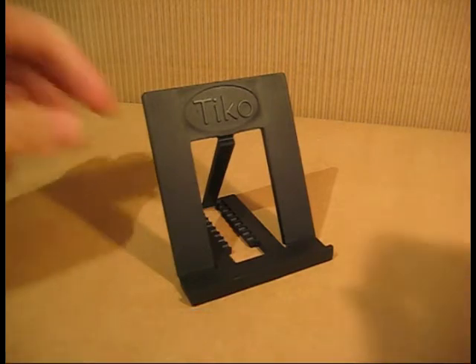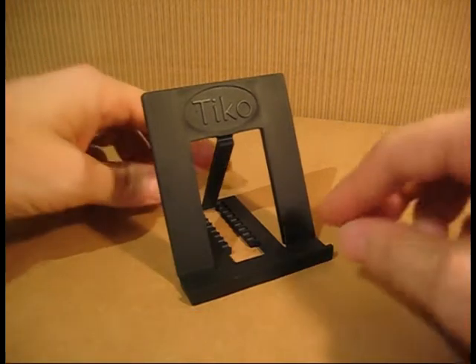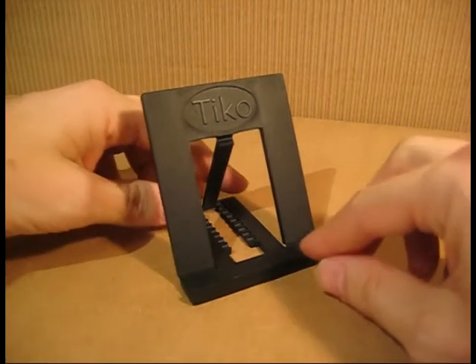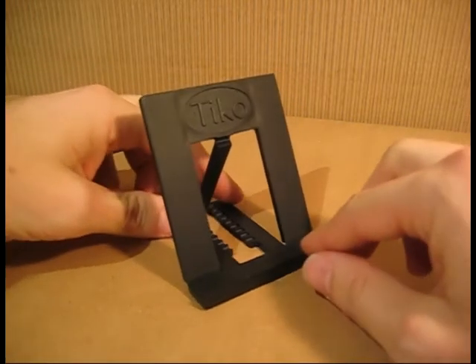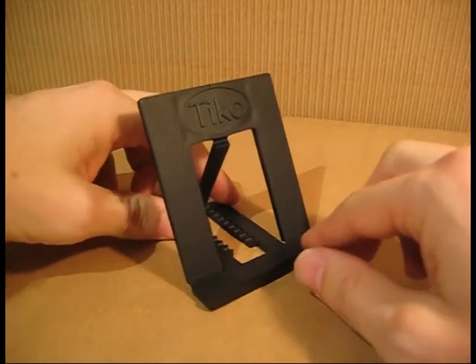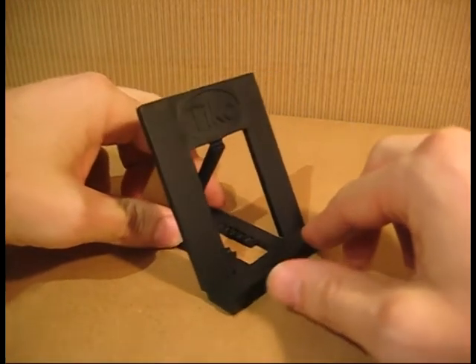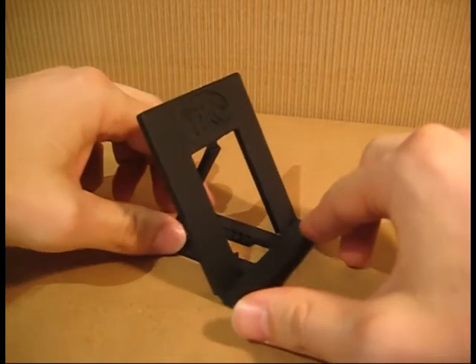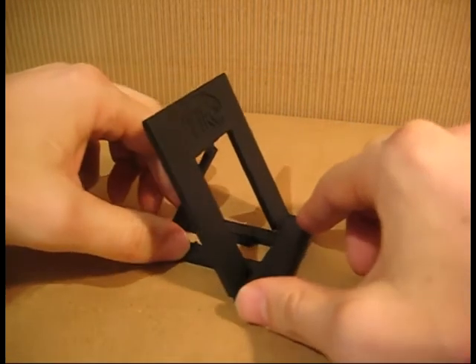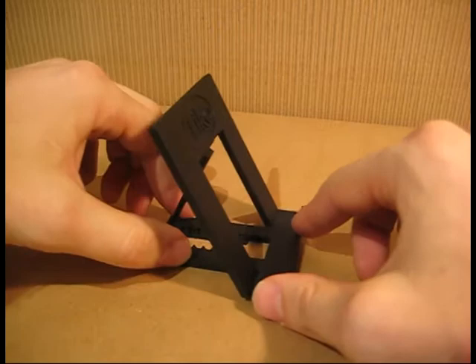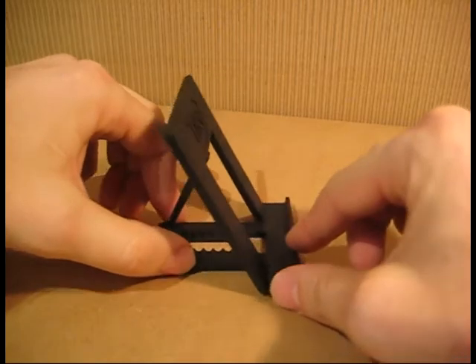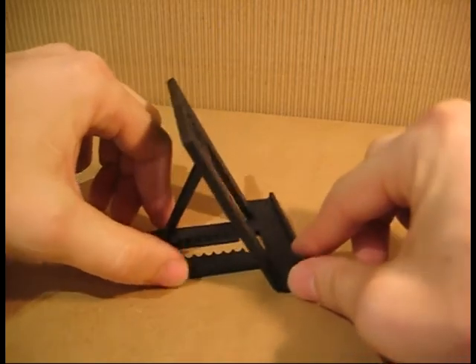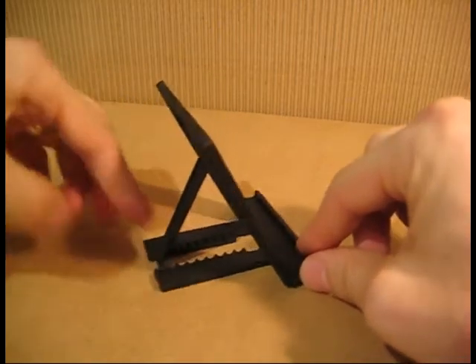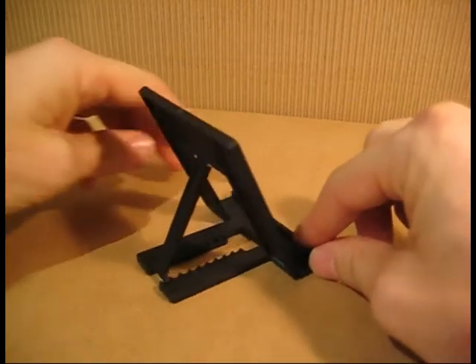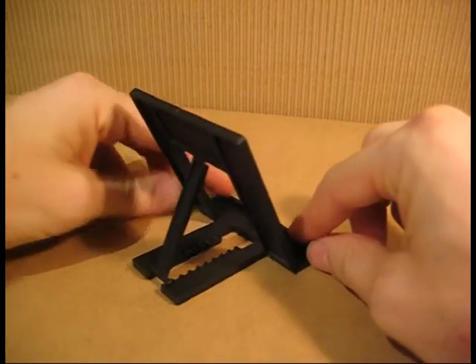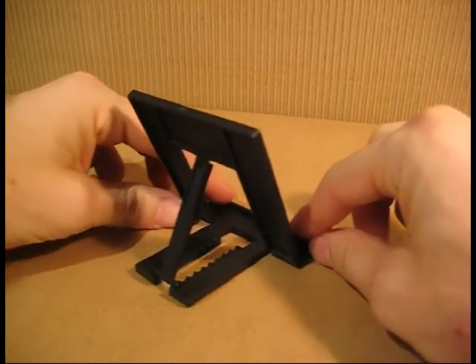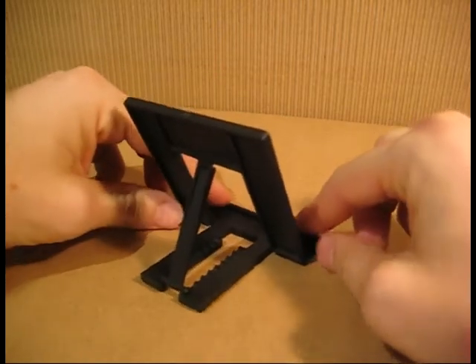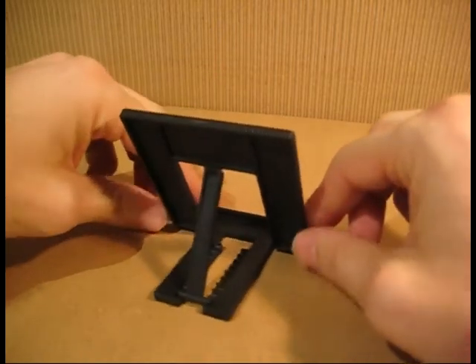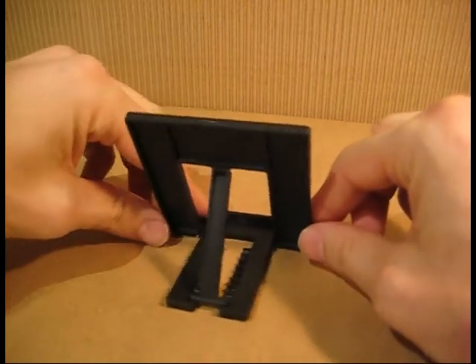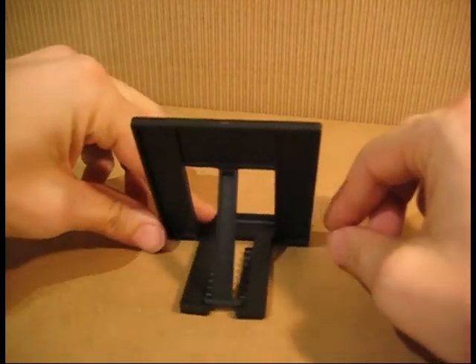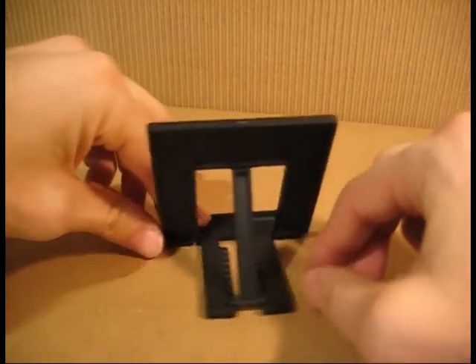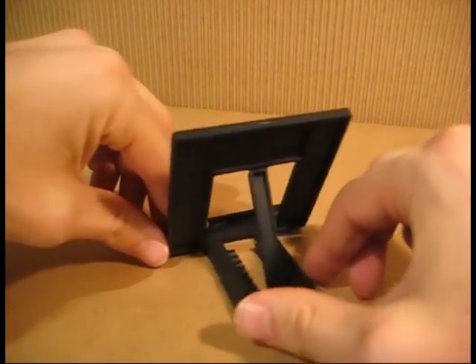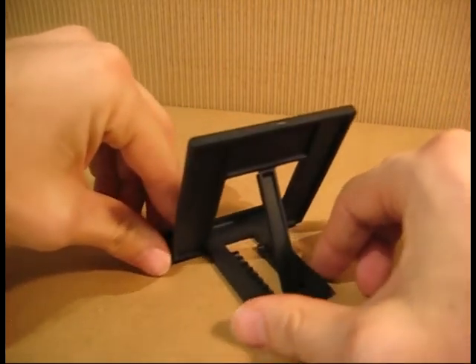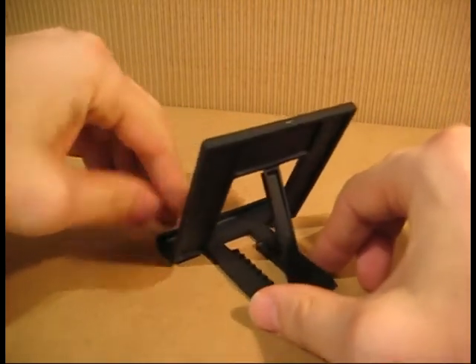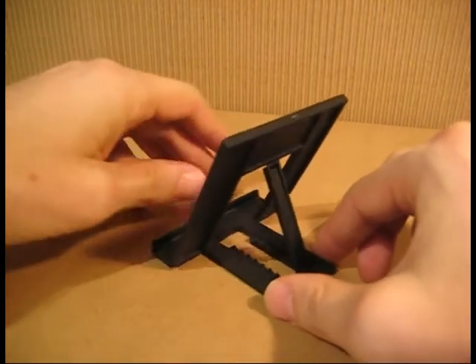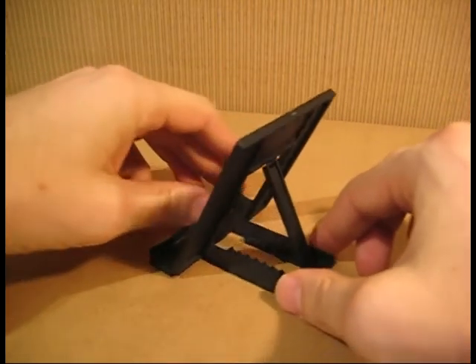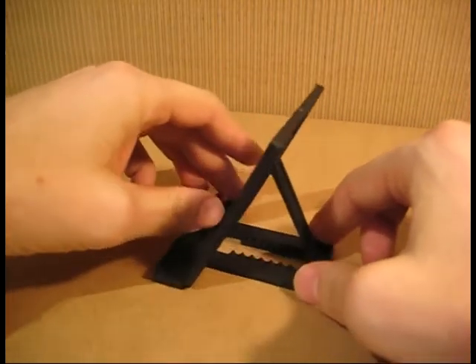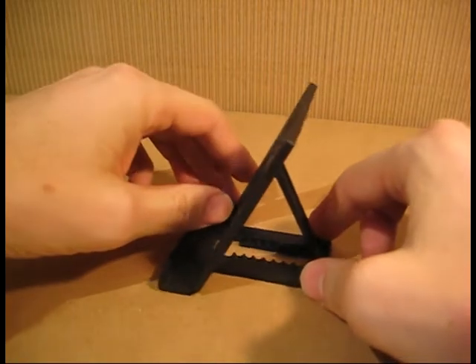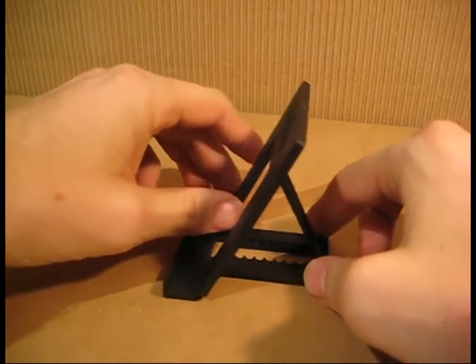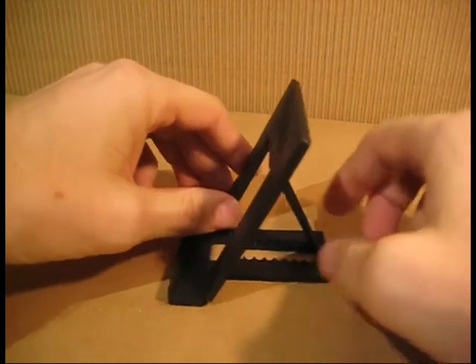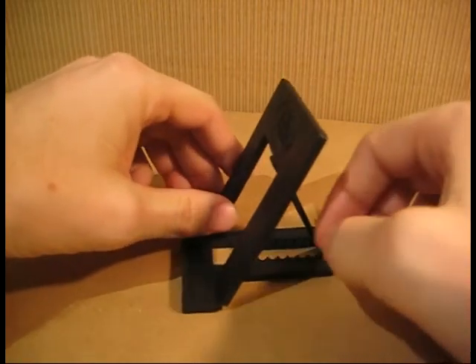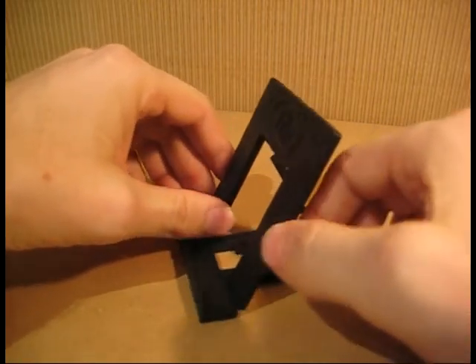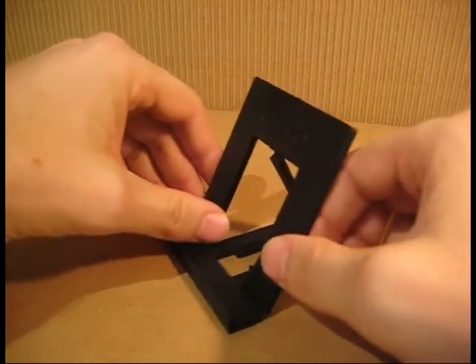As you can see, the Tyco Fold is a compact folding travel stand for iPods, iPhones, Blackberries, Zunes, PSPs, or other media devices.